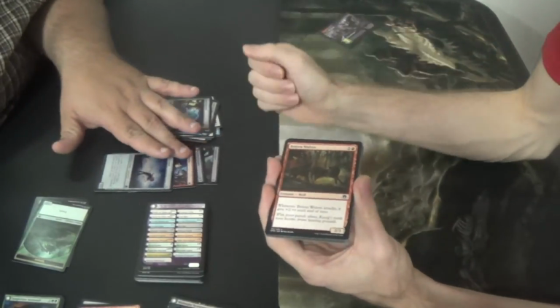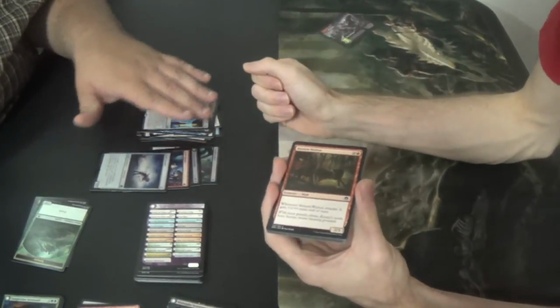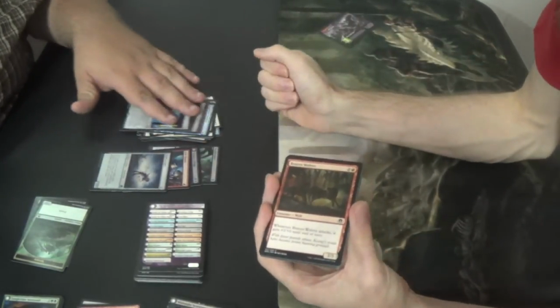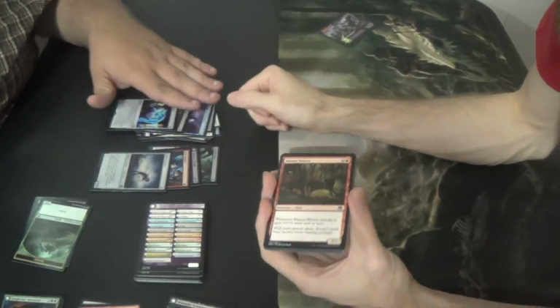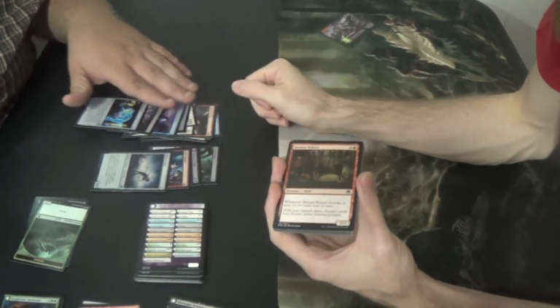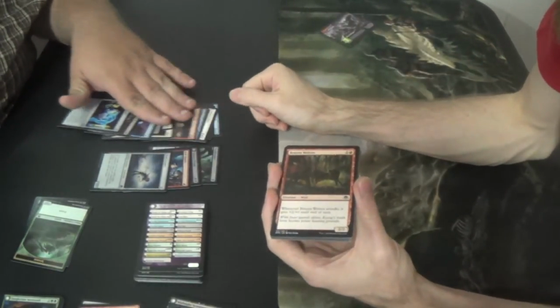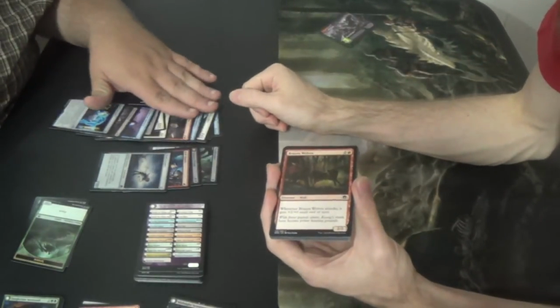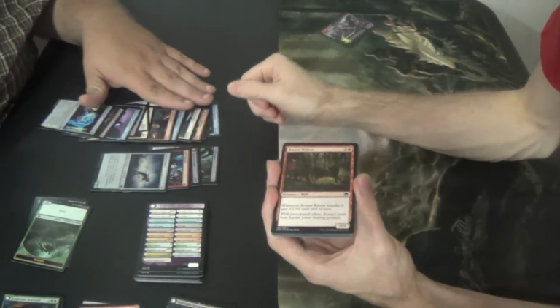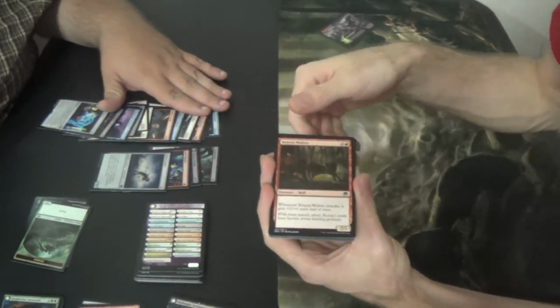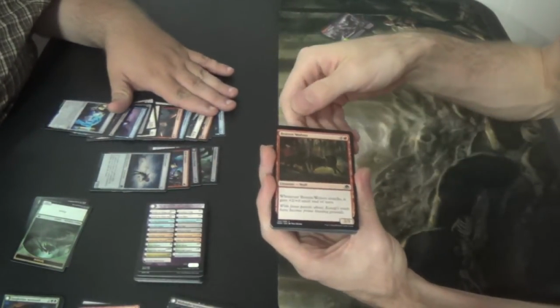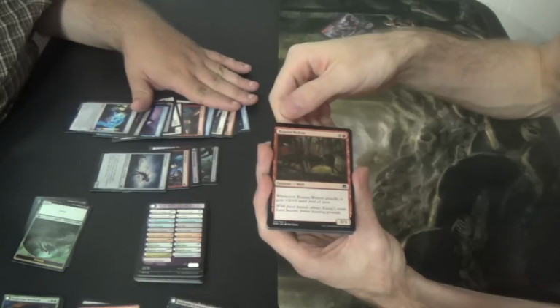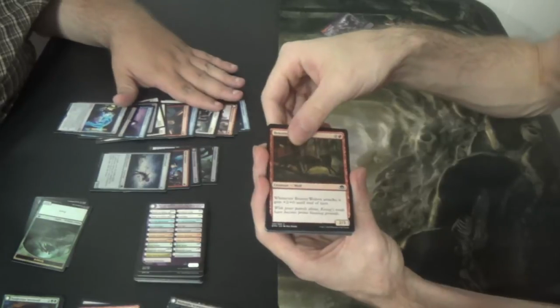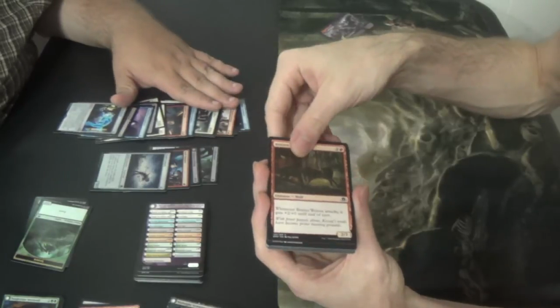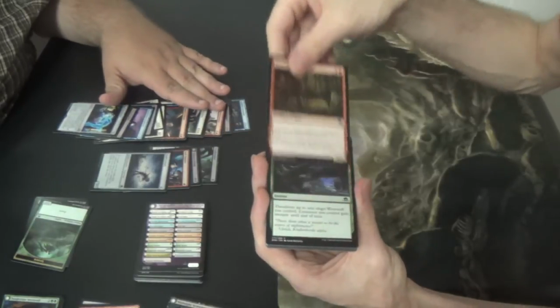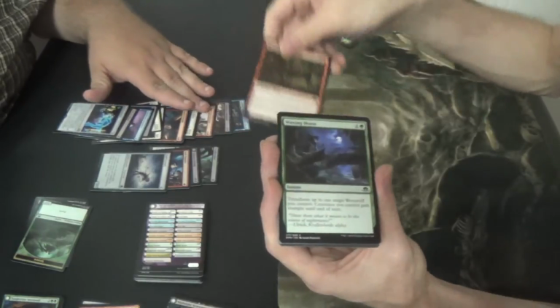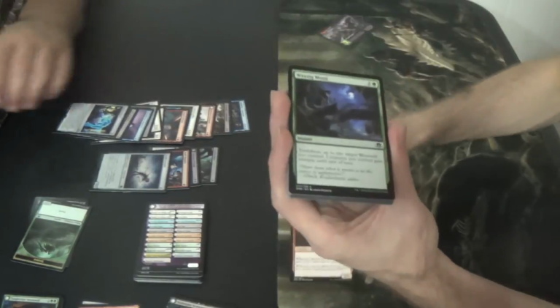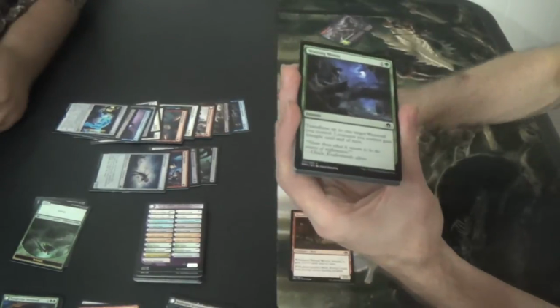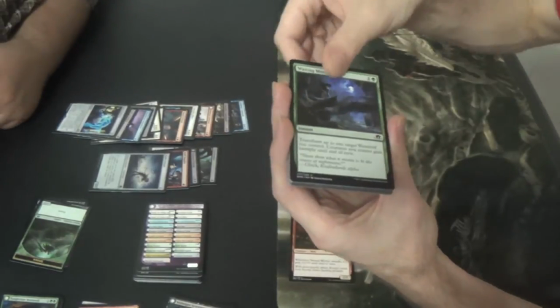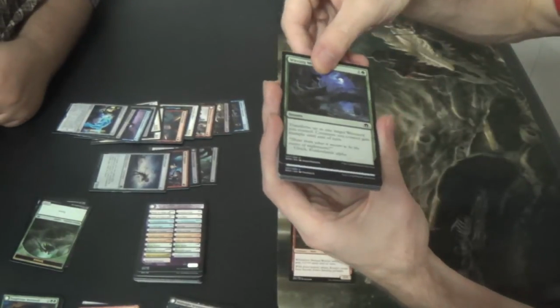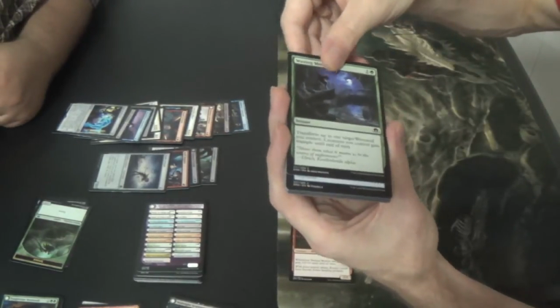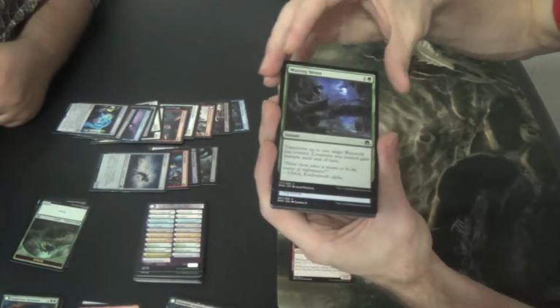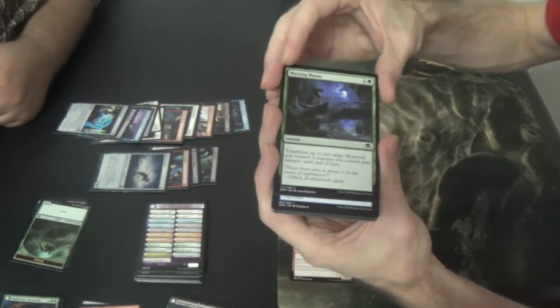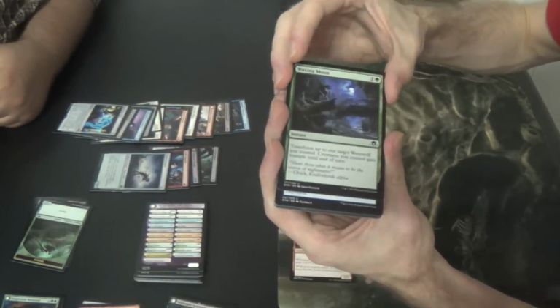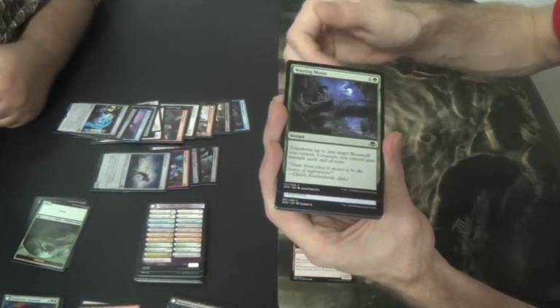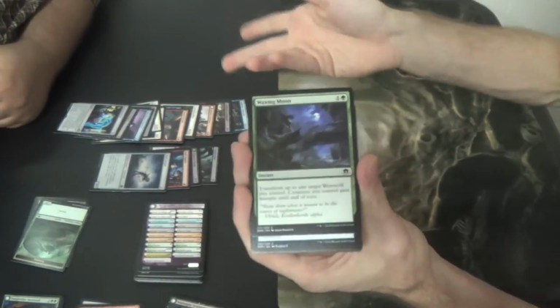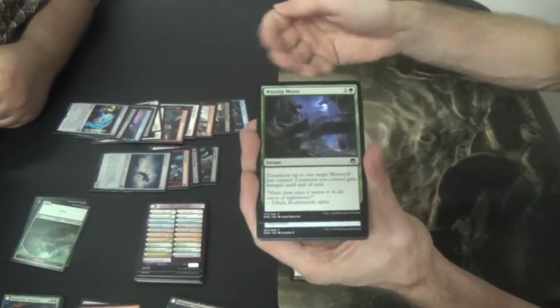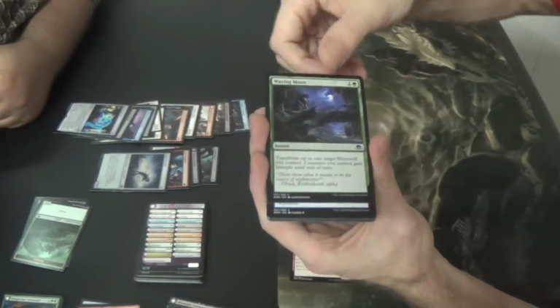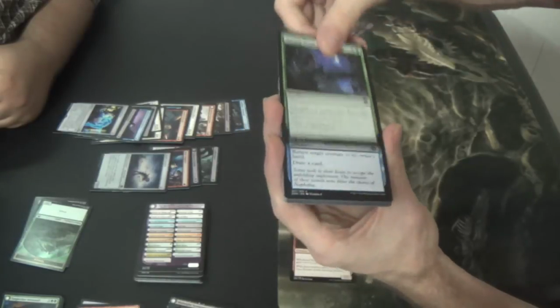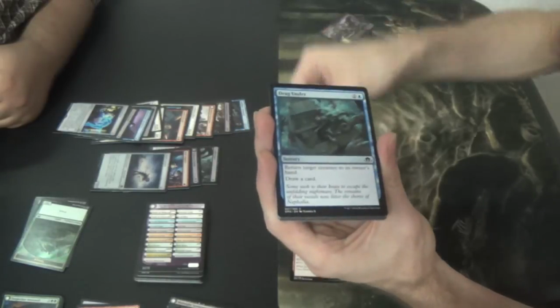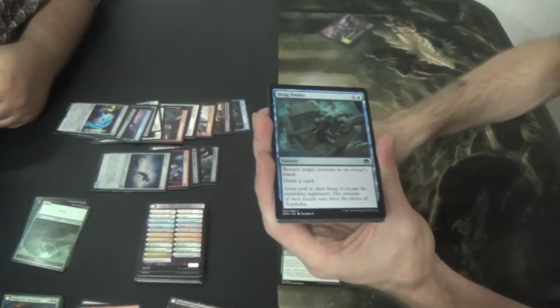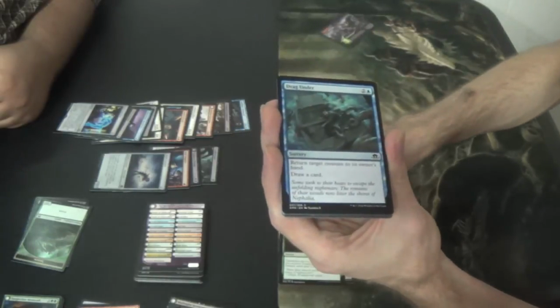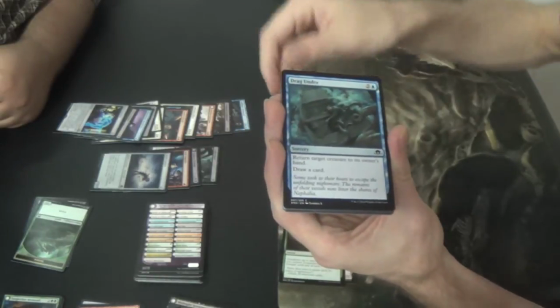Either way, it's not bad for a night of playing Magic. No, you're right. Embracing Wolves. Waxing Moon — I think that's our fourth Waxing Moon, so there's your werewolf deck. Drag Under.